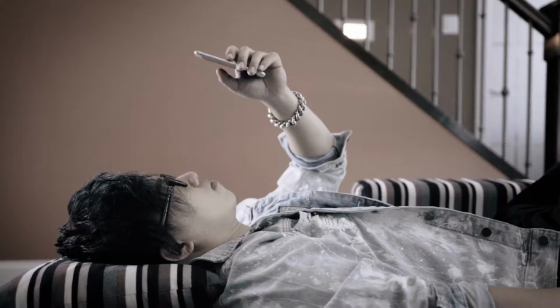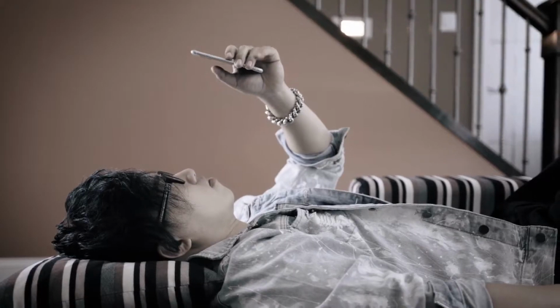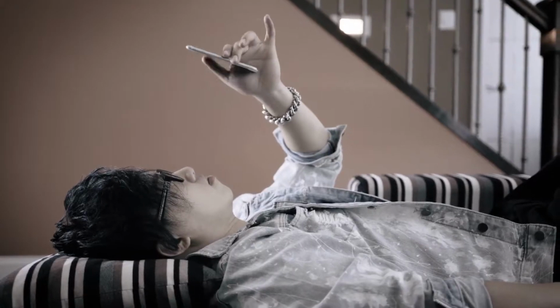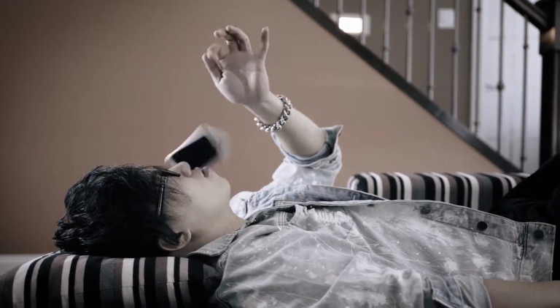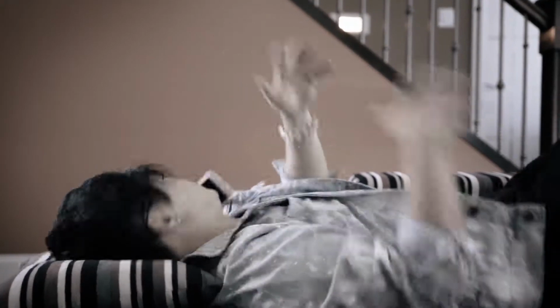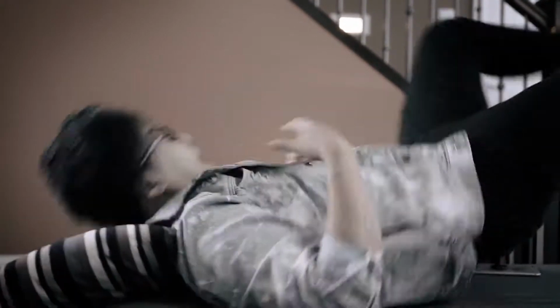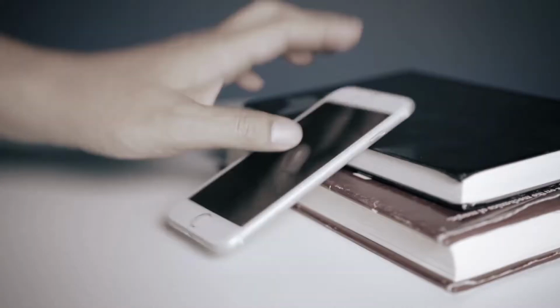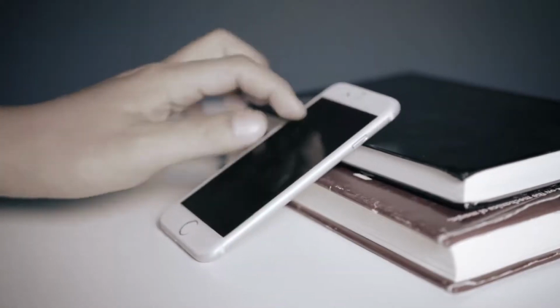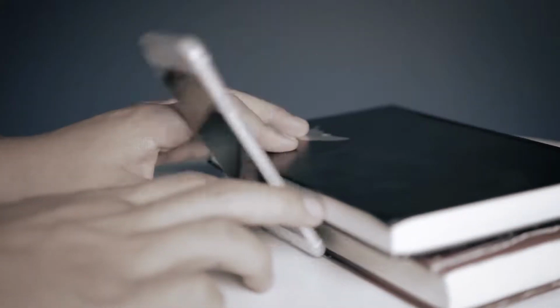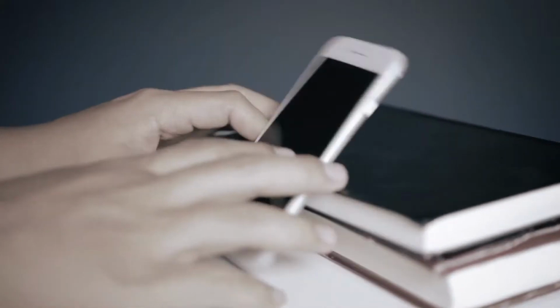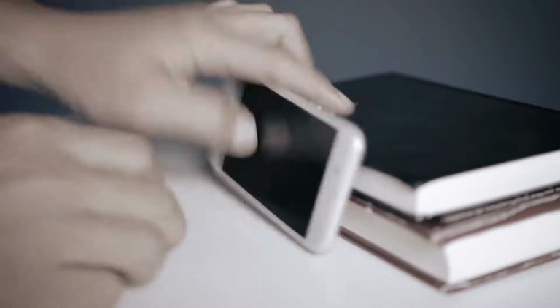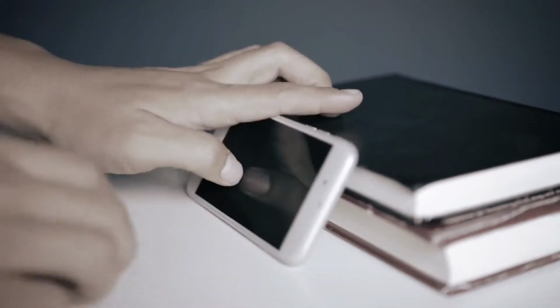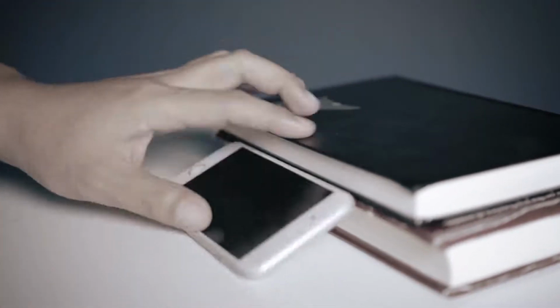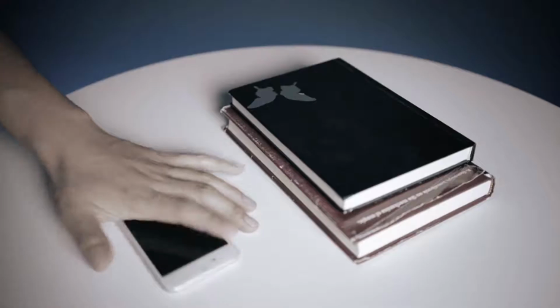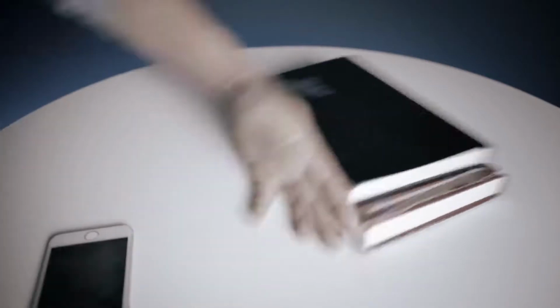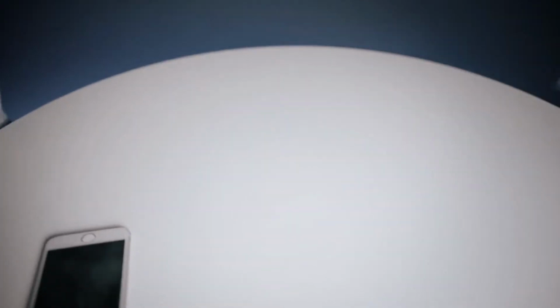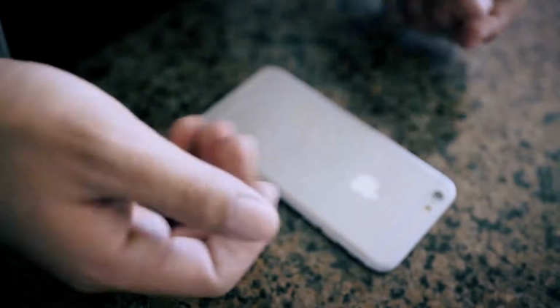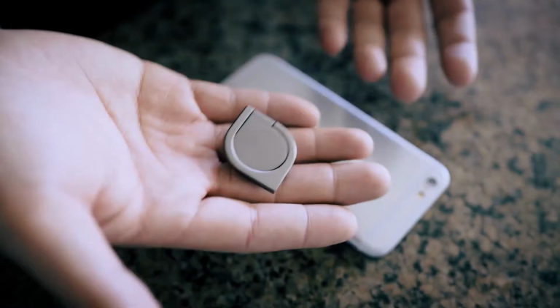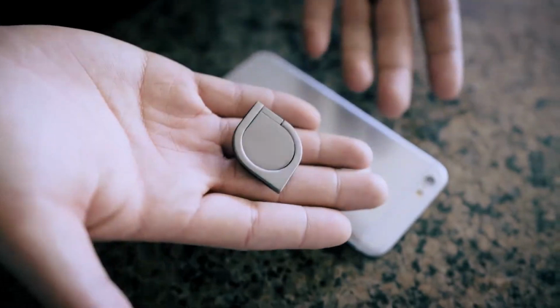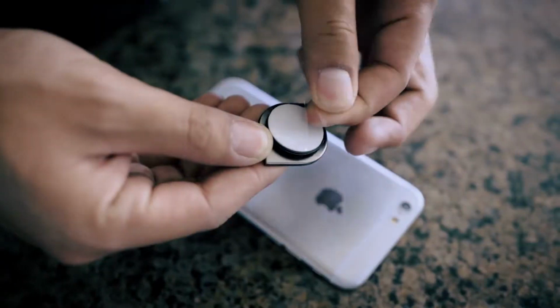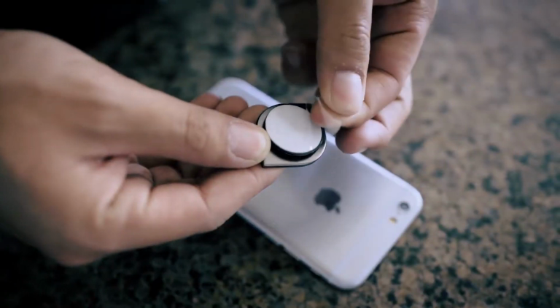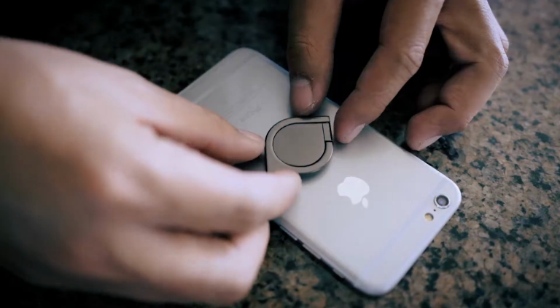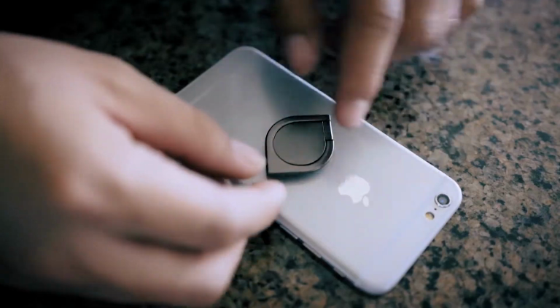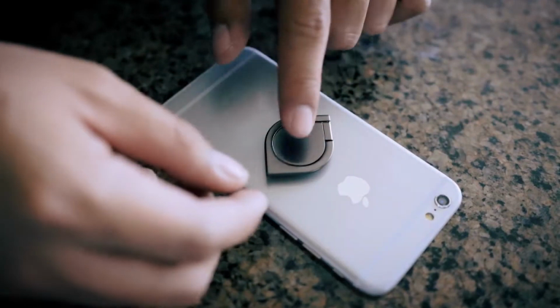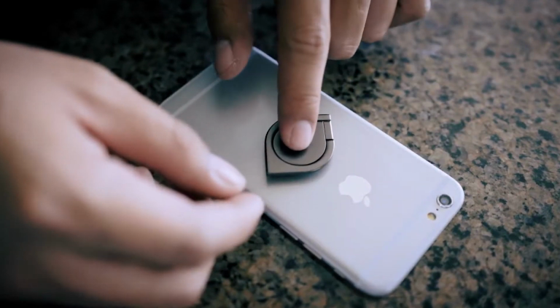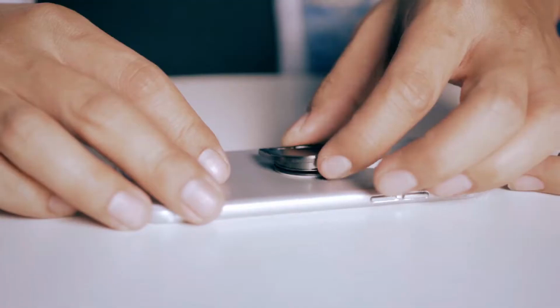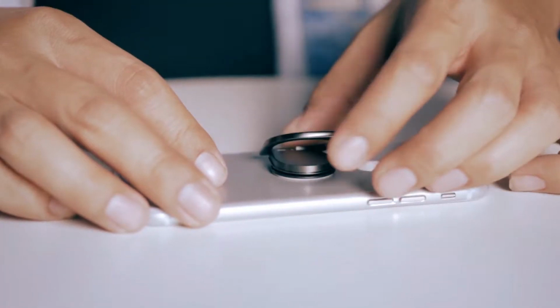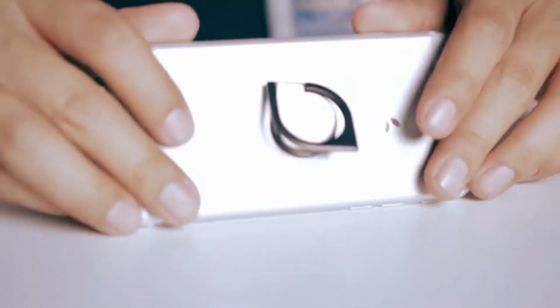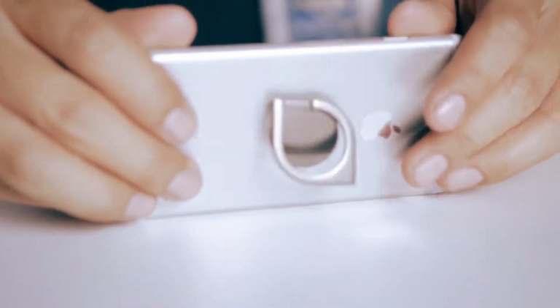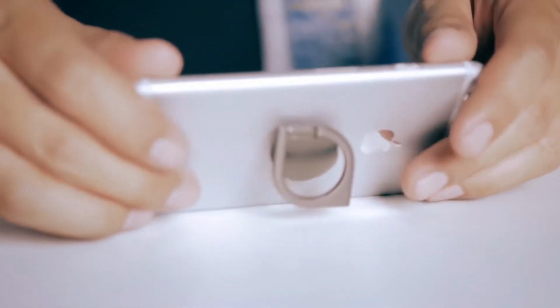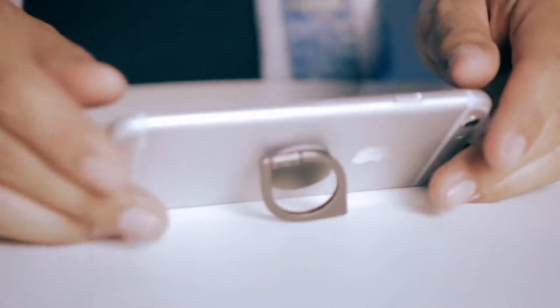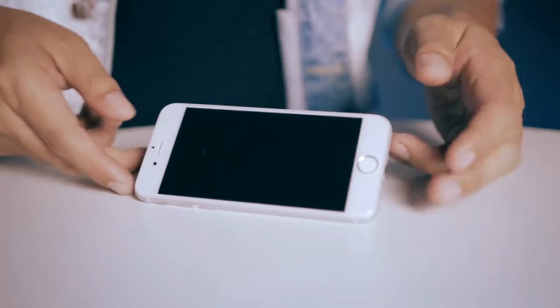But wait, has this ever happened to you? And this? Well, once you slap this on, it's a phone holder and a phone stand for your everyday needs.